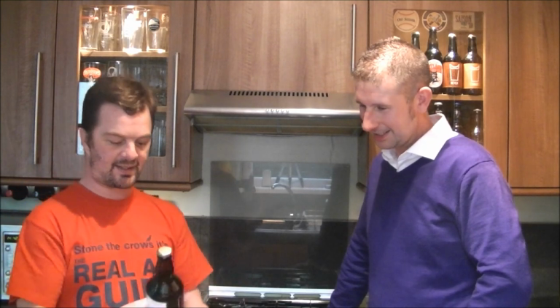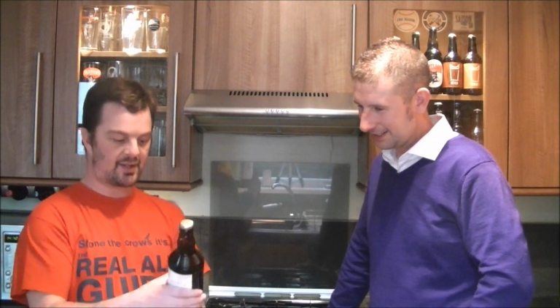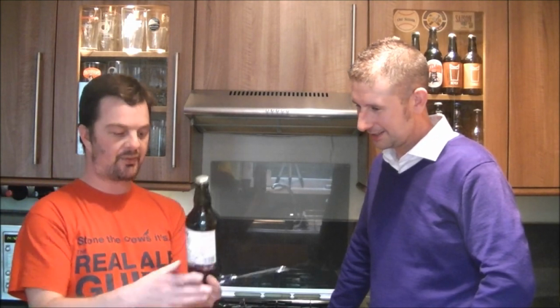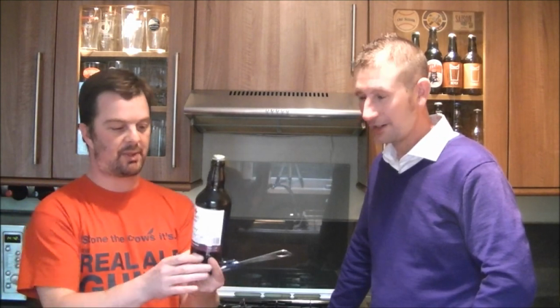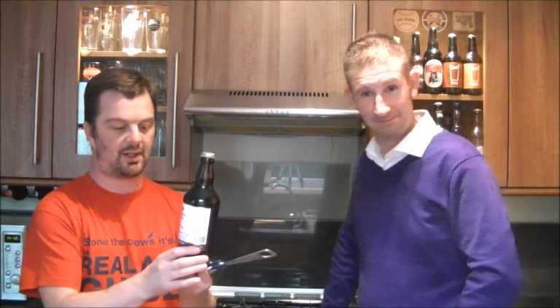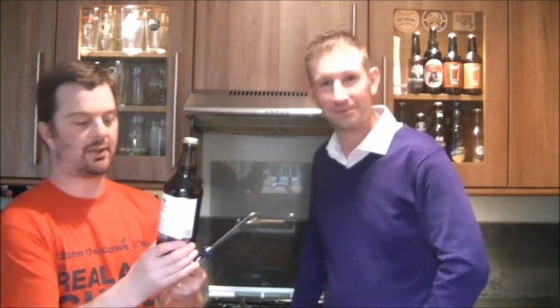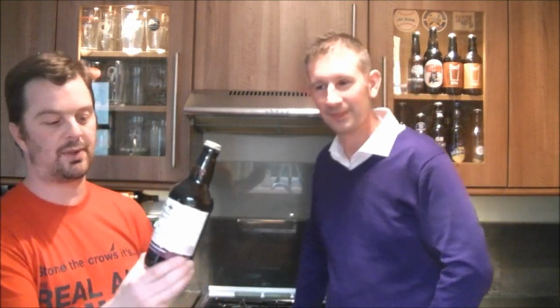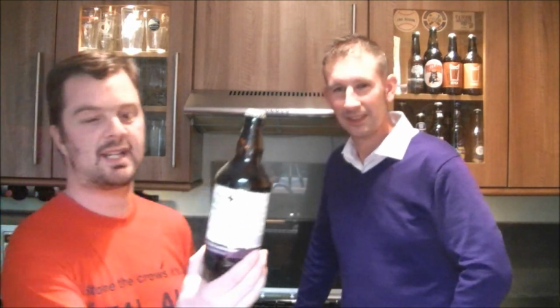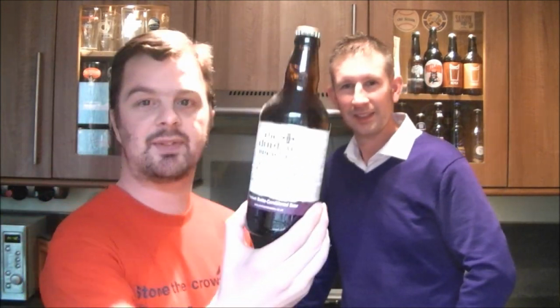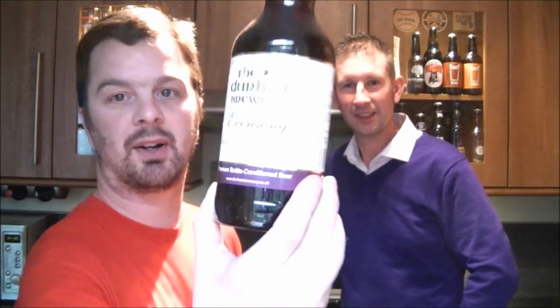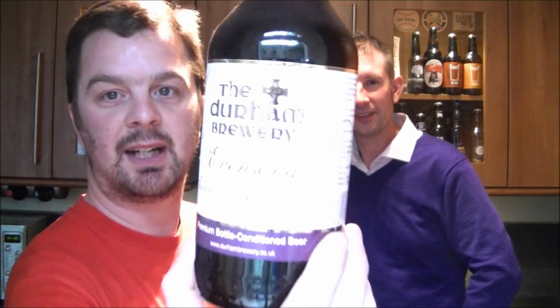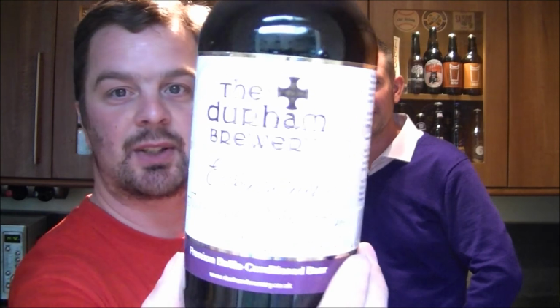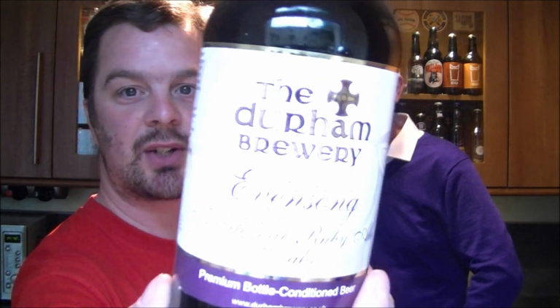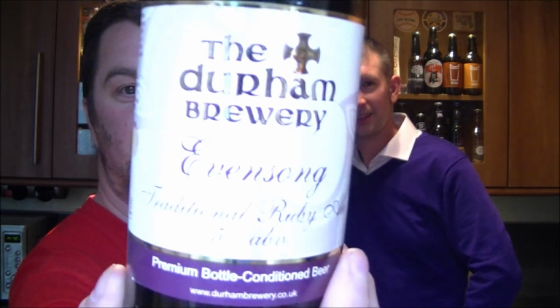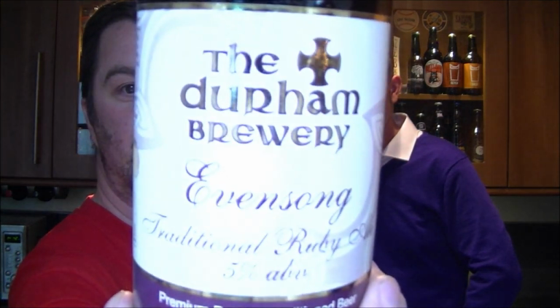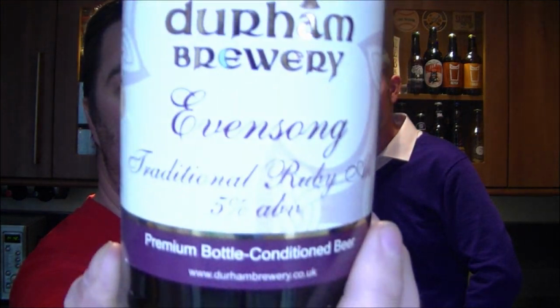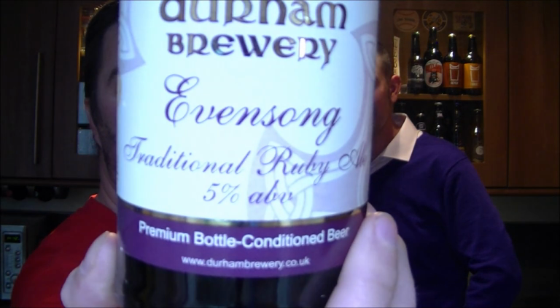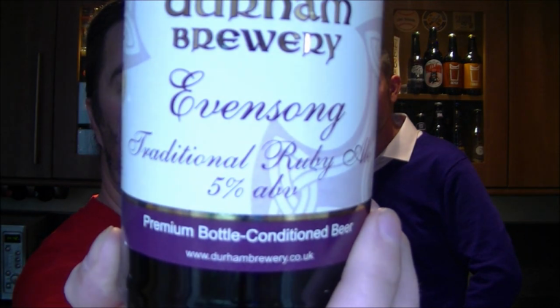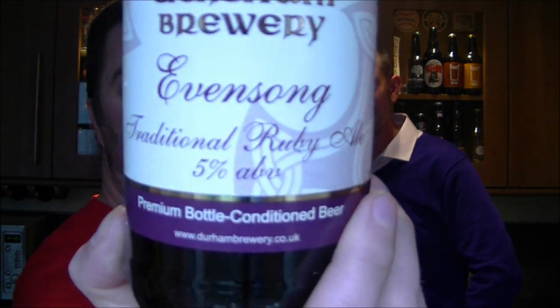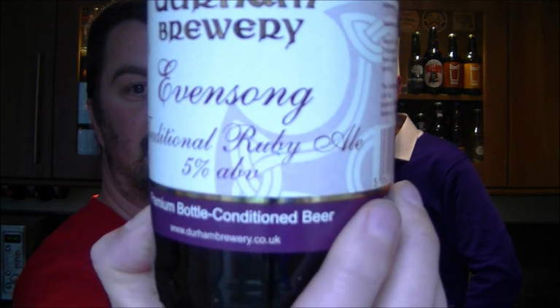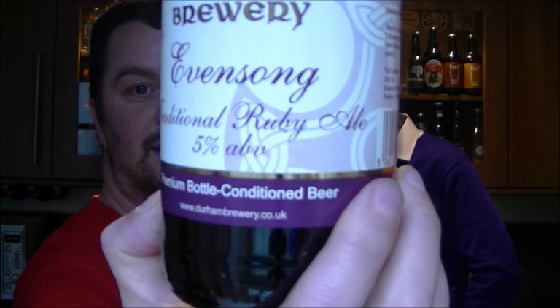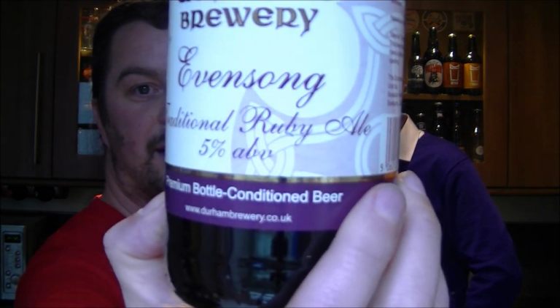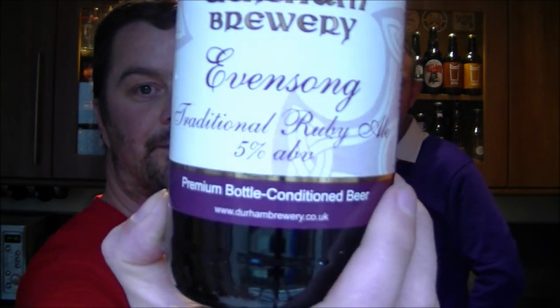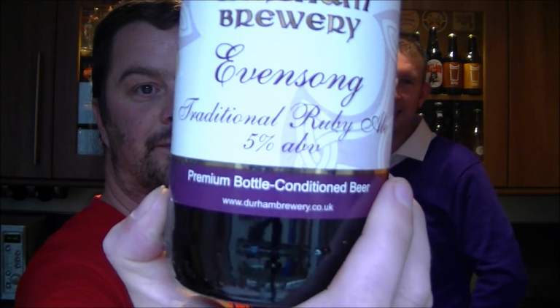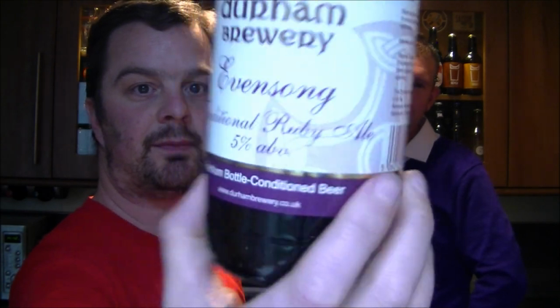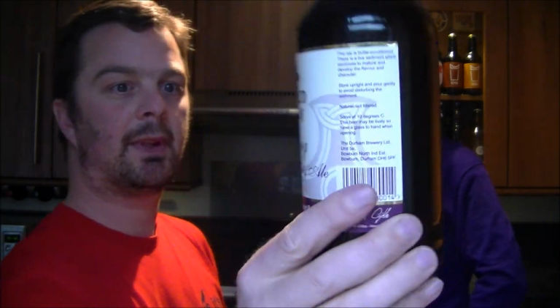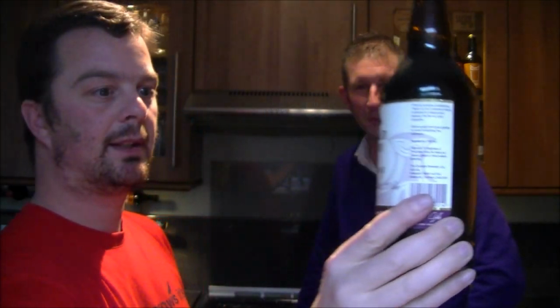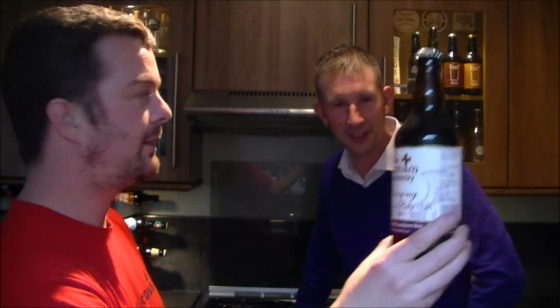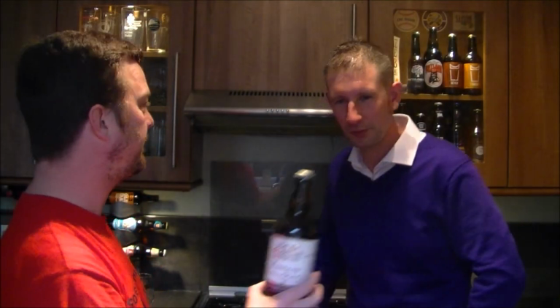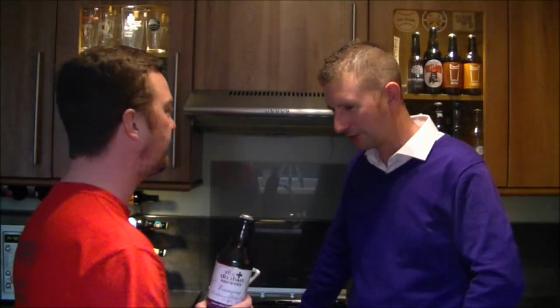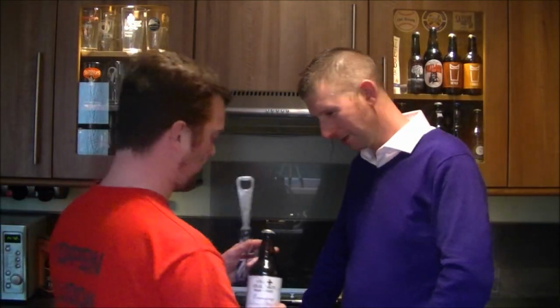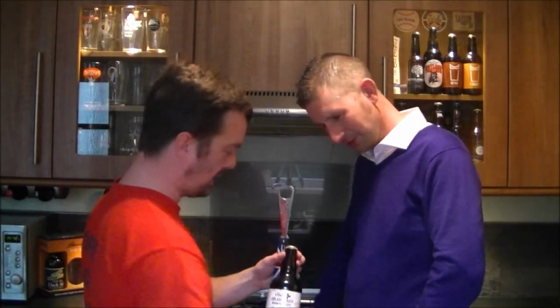Today we've got a bottle of the Durham Brewery's Evensong, and it's a traditional Ruby Ale. Really looking forward to this — I haven't had any beers from the Durham Brewery, but I've heard such wonderful things about them.